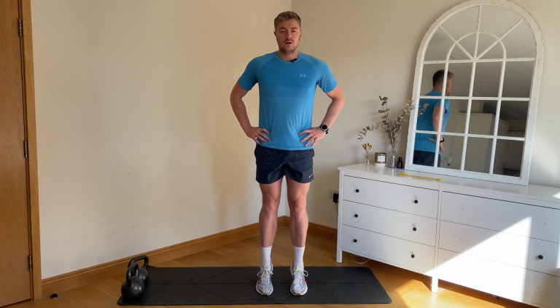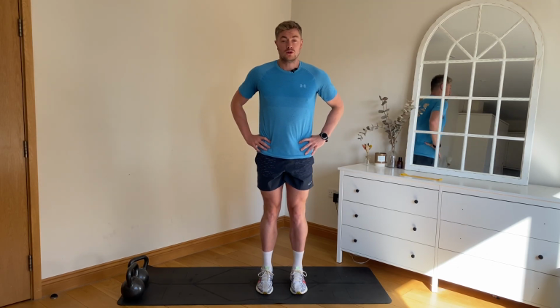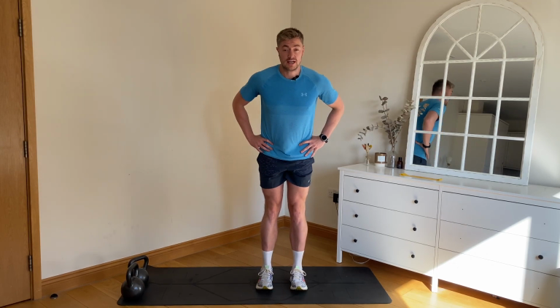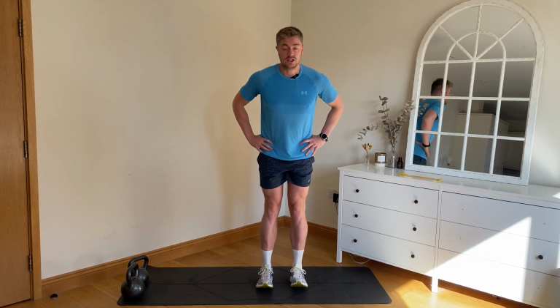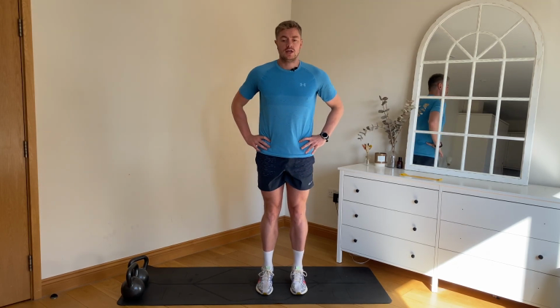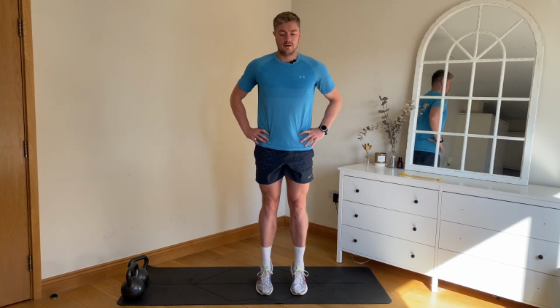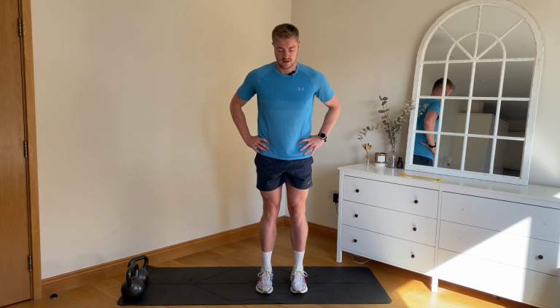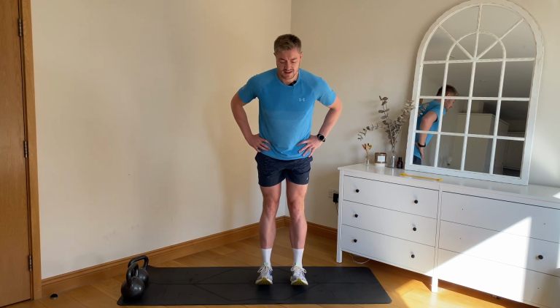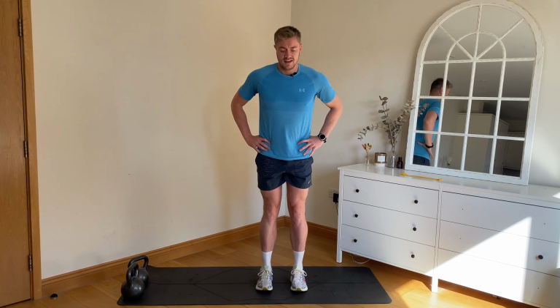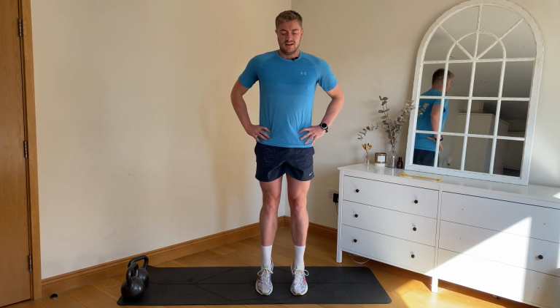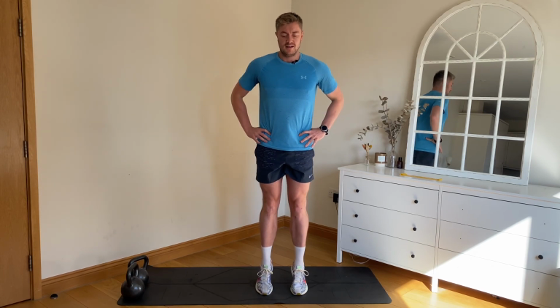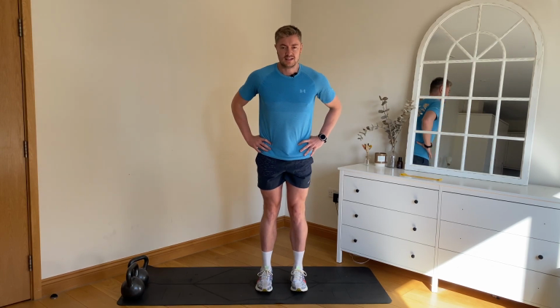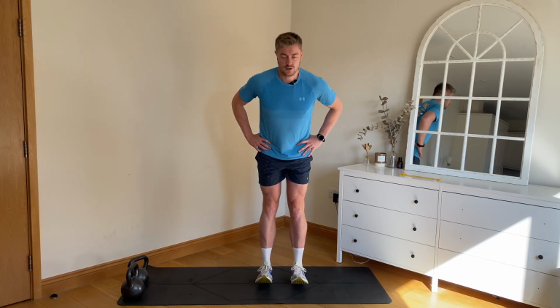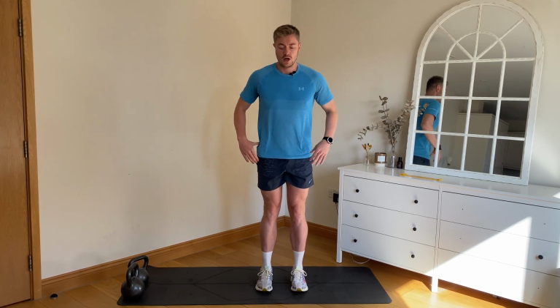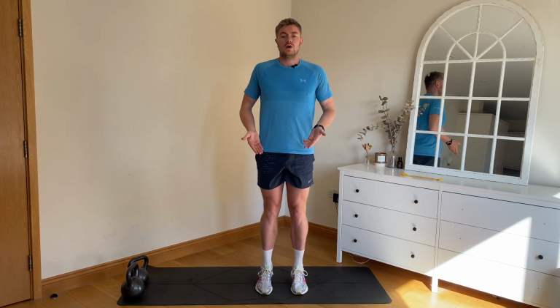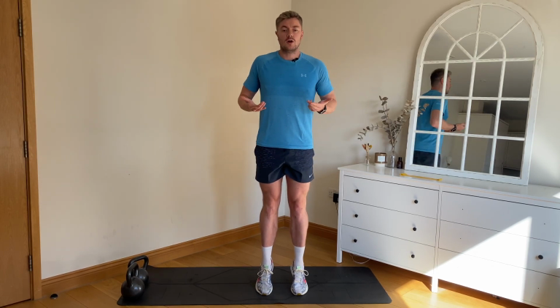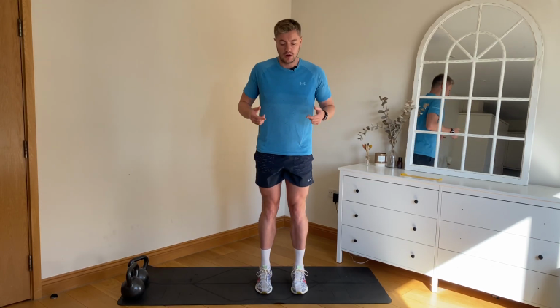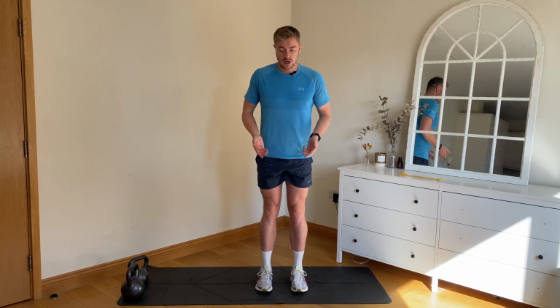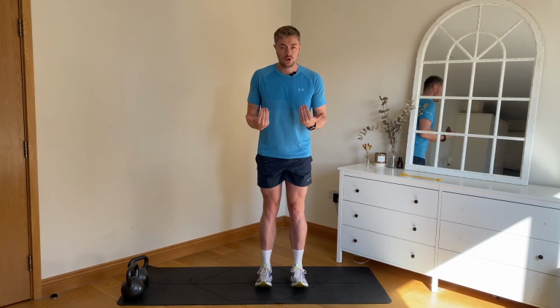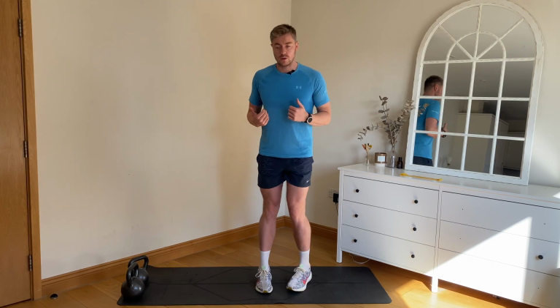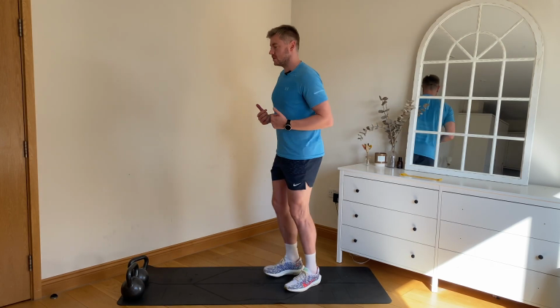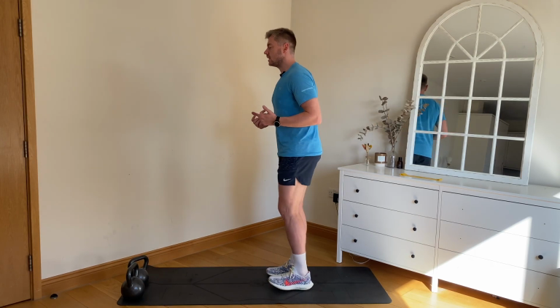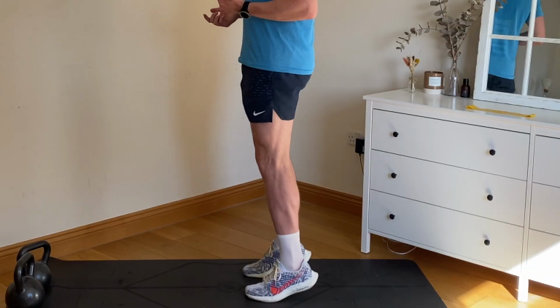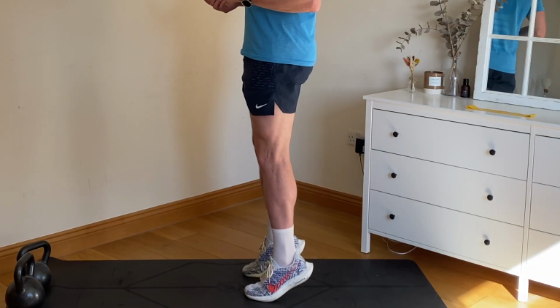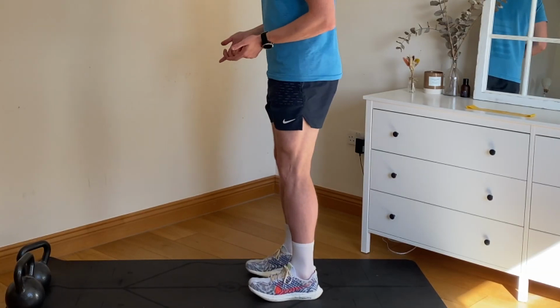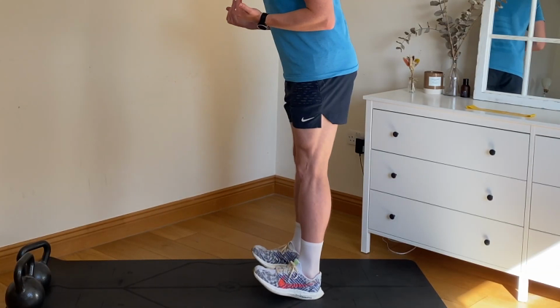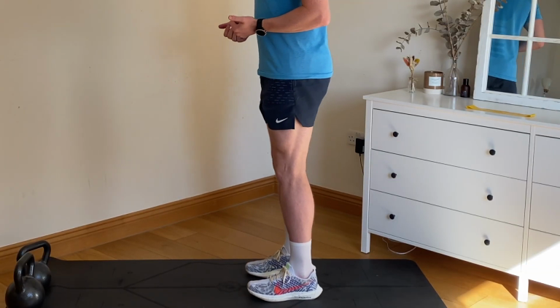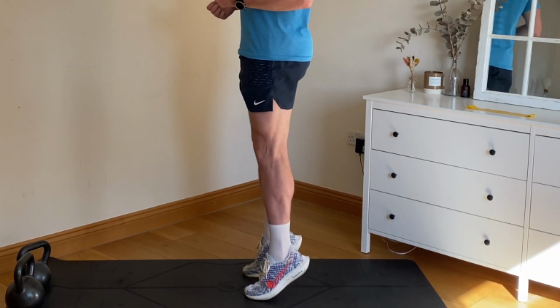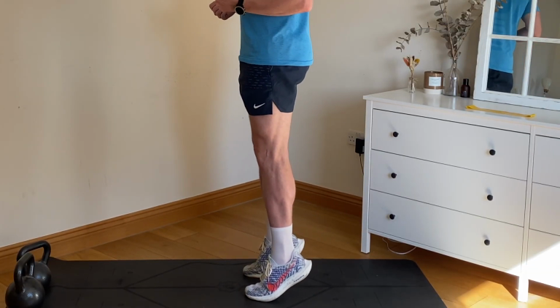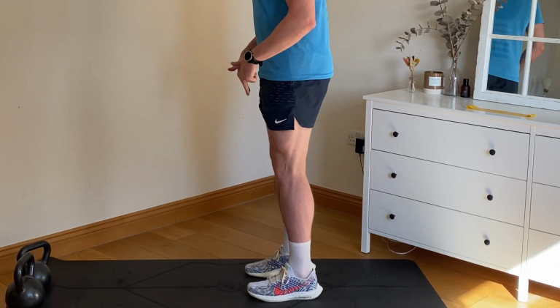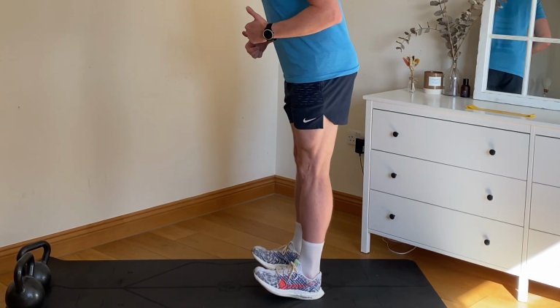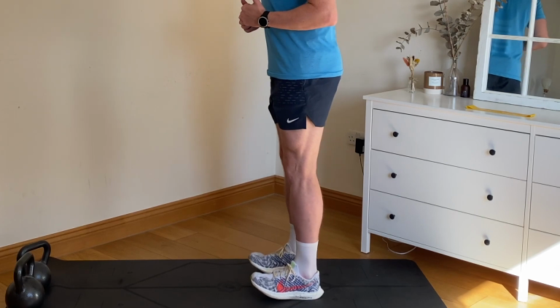We're just doing 30 seconds on each exercise. Heels up, down, toes up. From the side — heels up, toes up. Knees nice and straight.